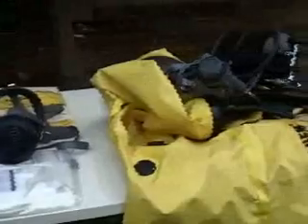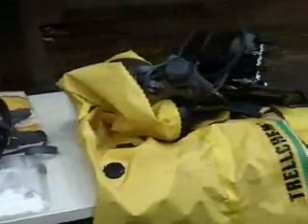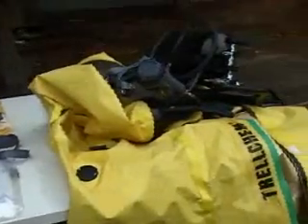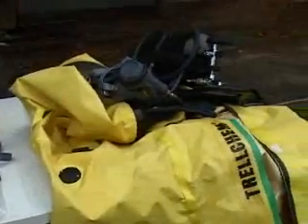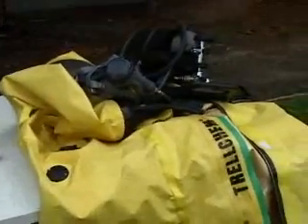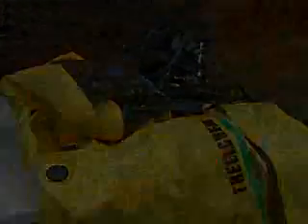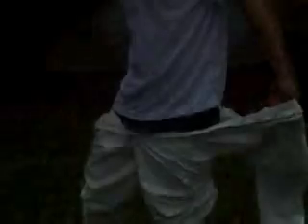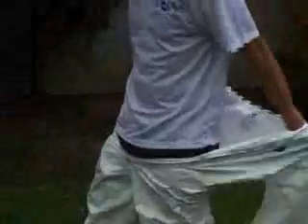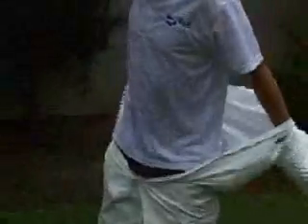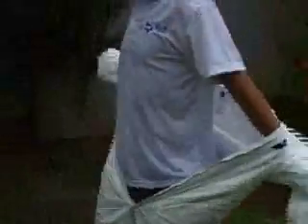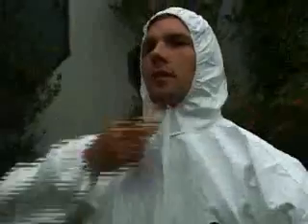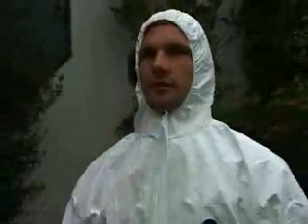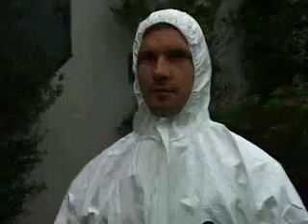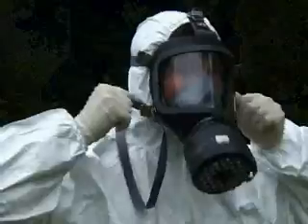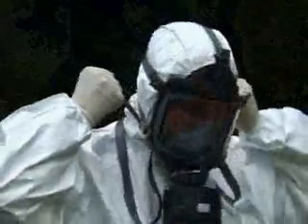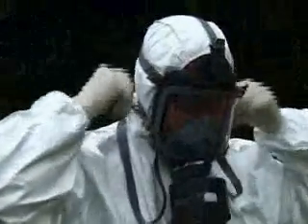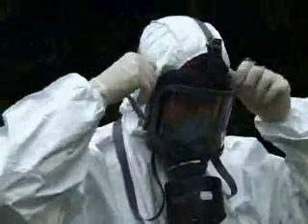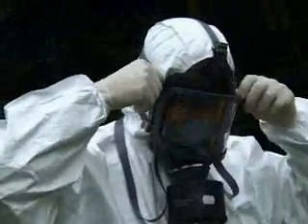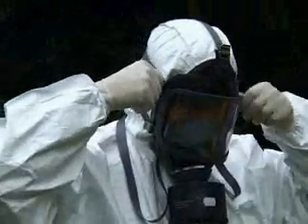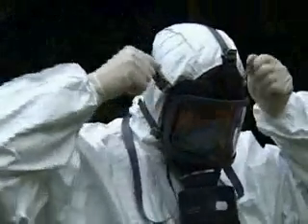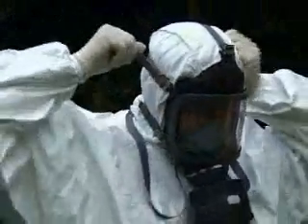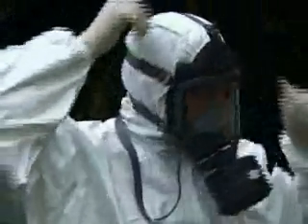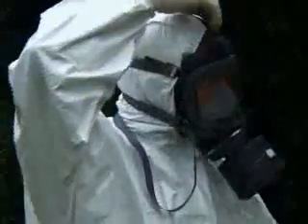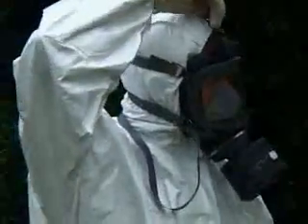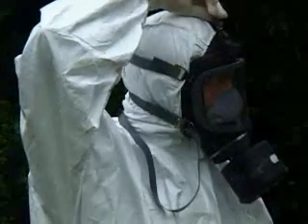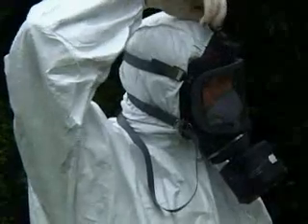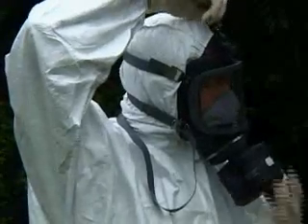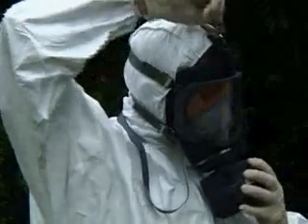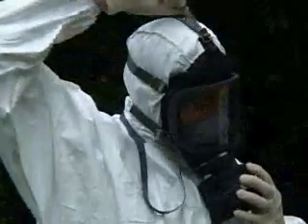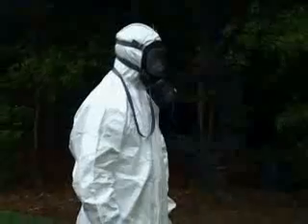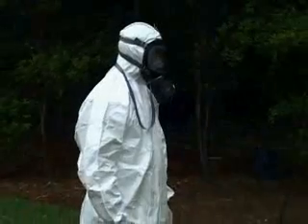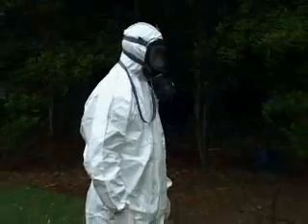In this experiment, four types of protective suits are tested, along with three different respirators. In all cases, a white inner suit is used, so that any leakage through the outer suit will show up clearly.